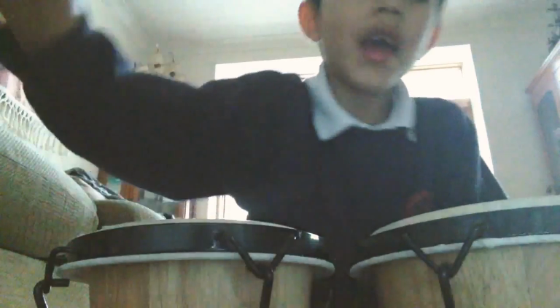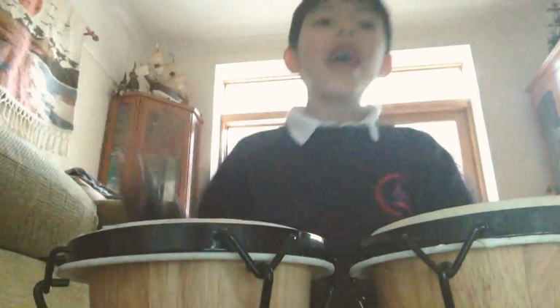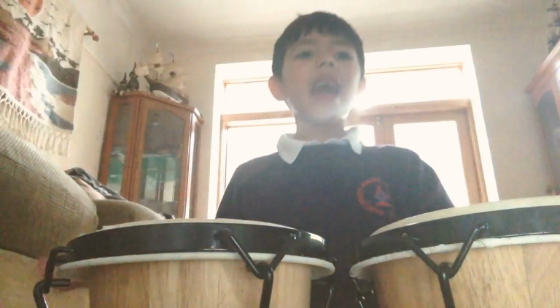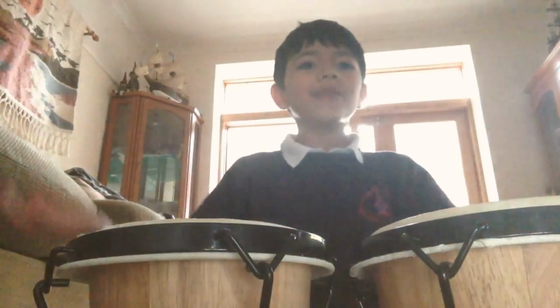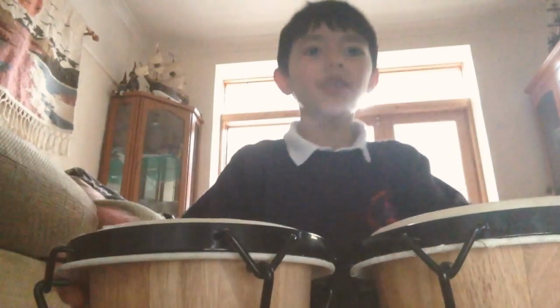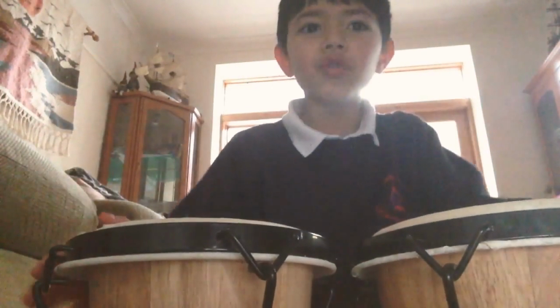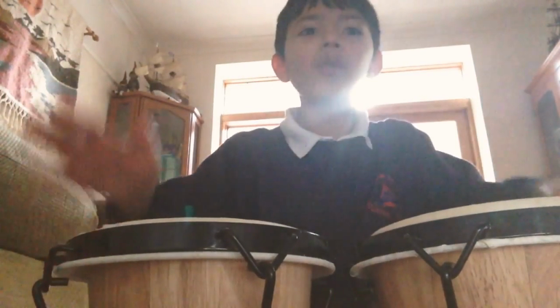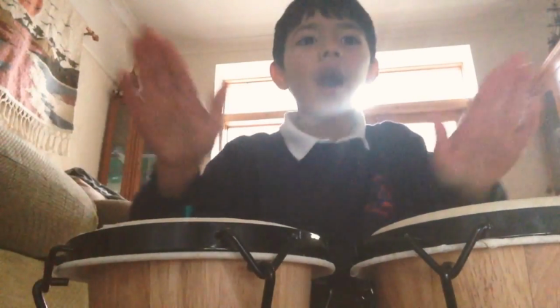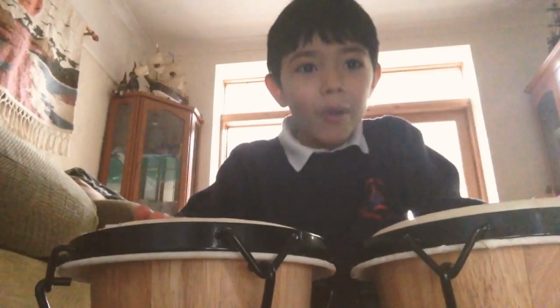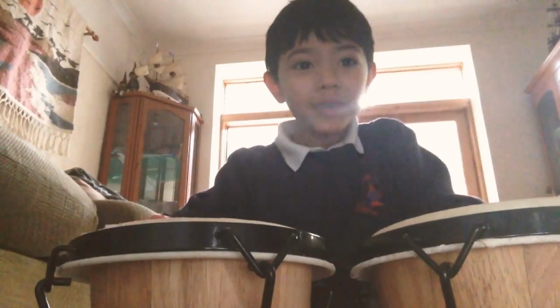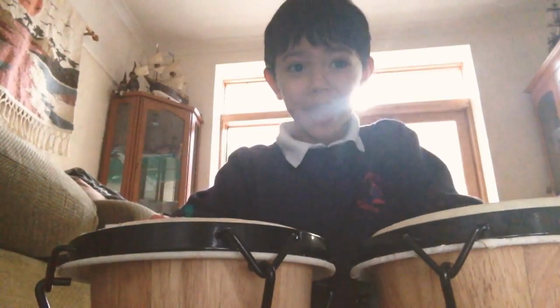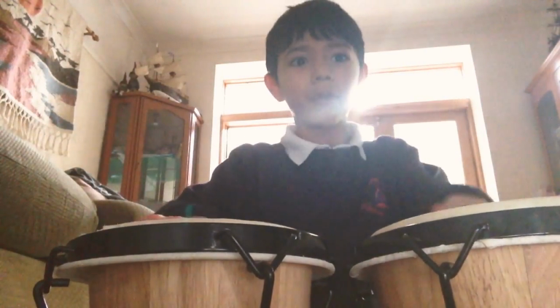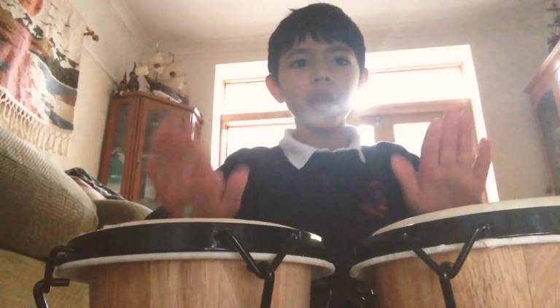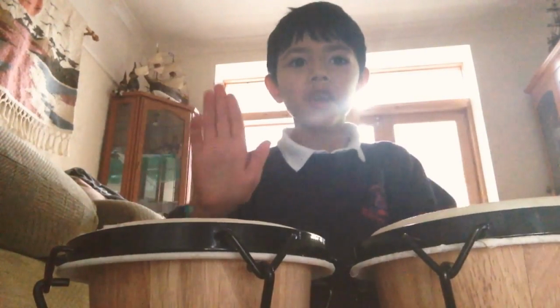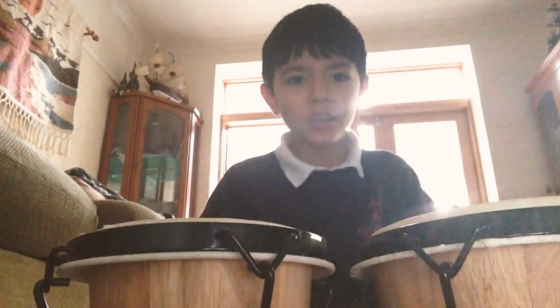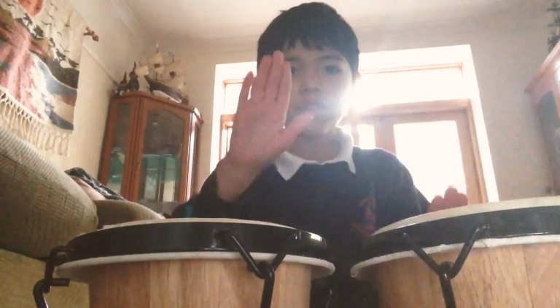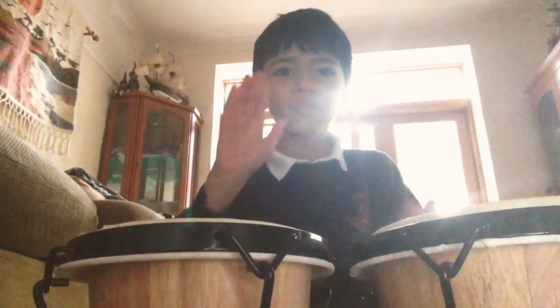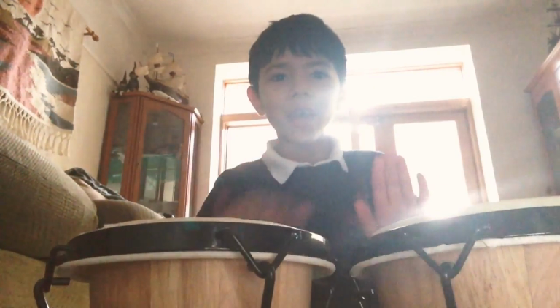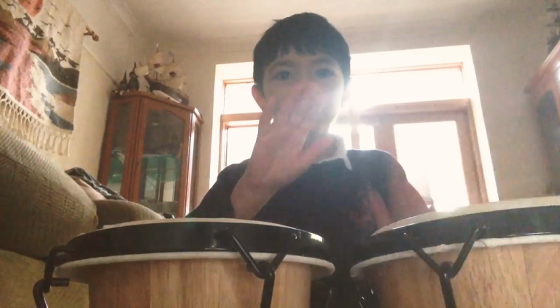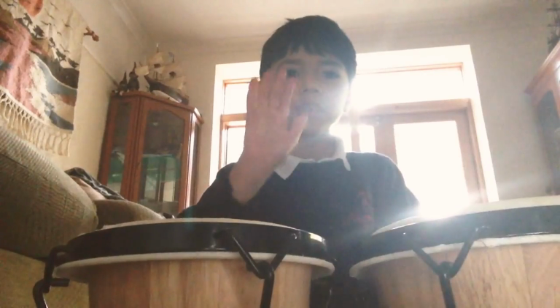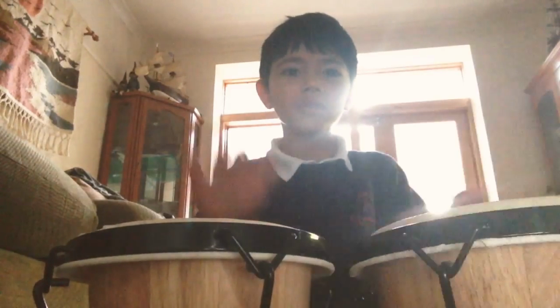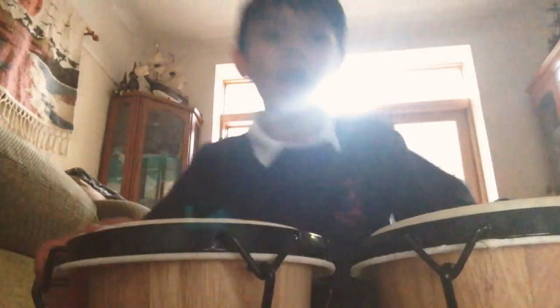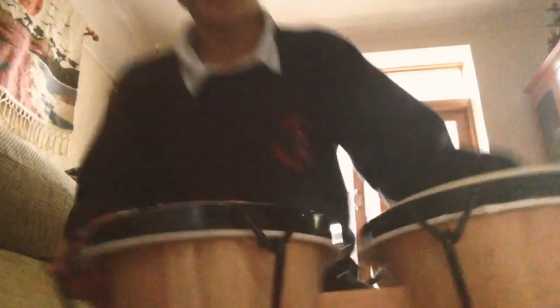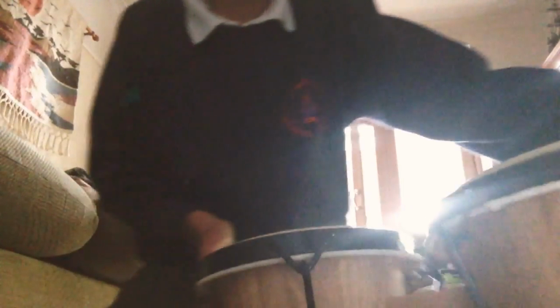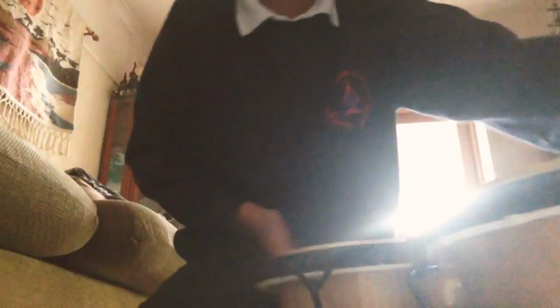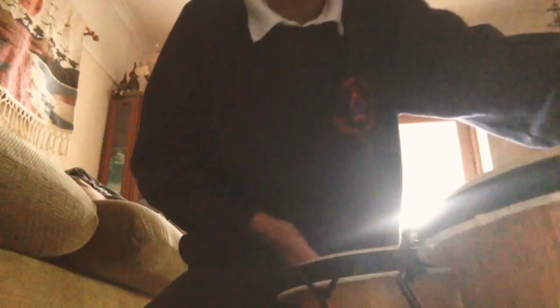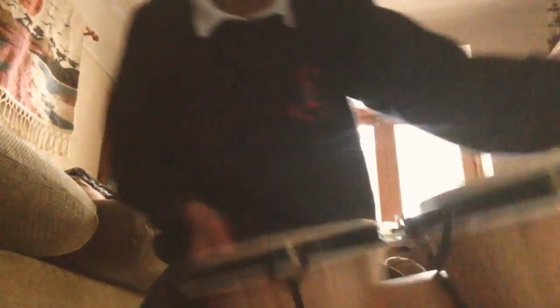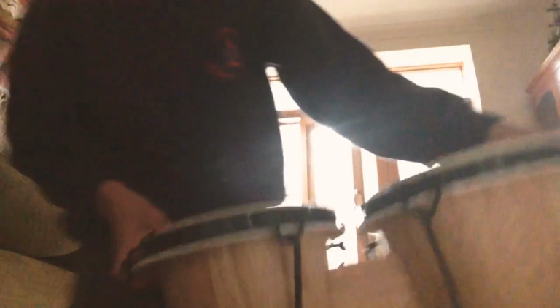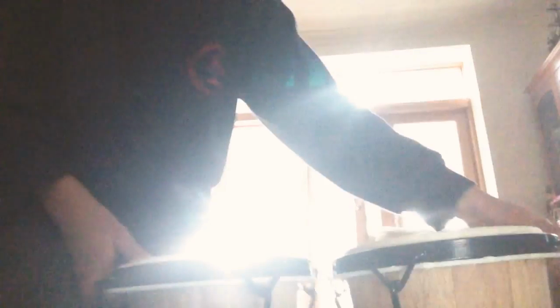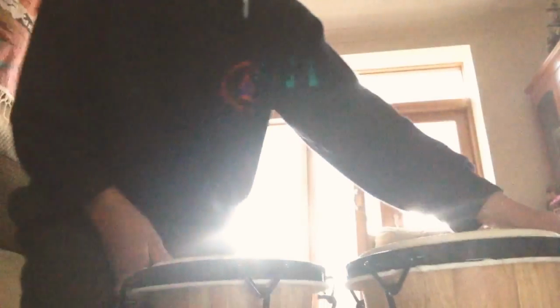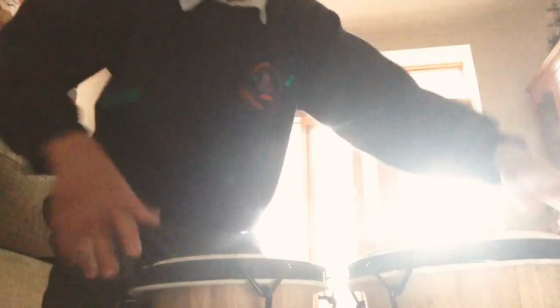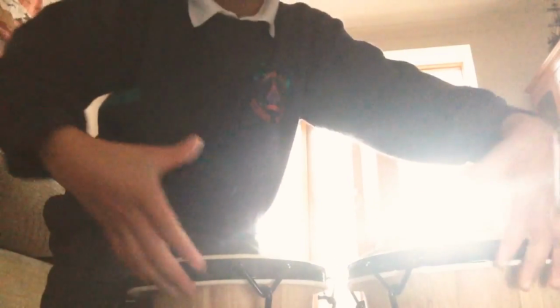Hey guys, we're going to do a bonger set, okay? You just do that, you just do the edges.